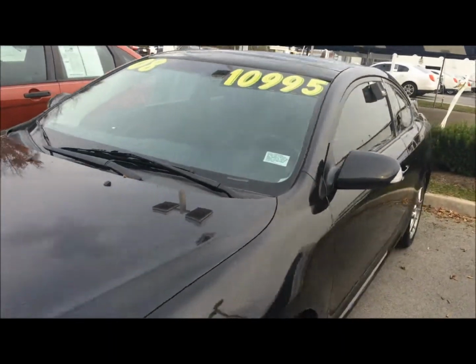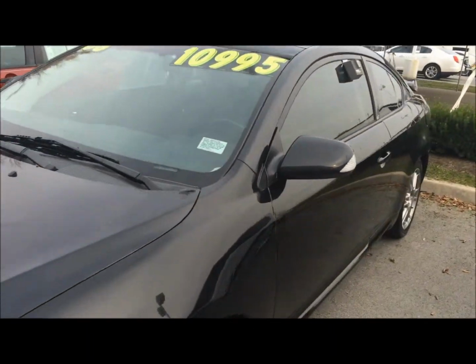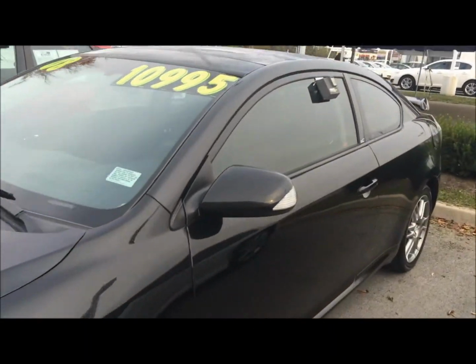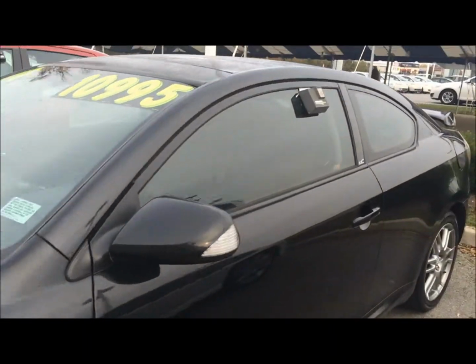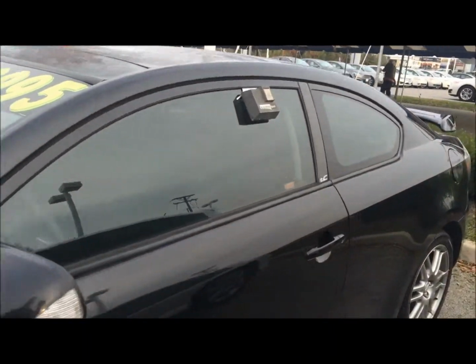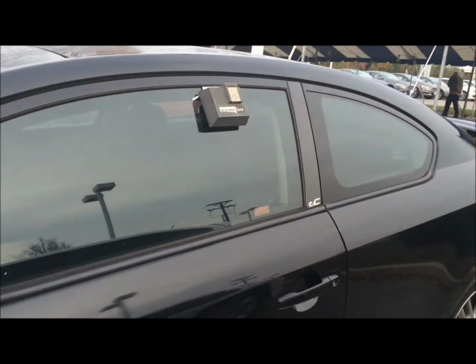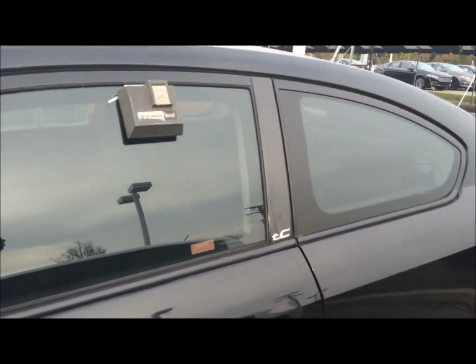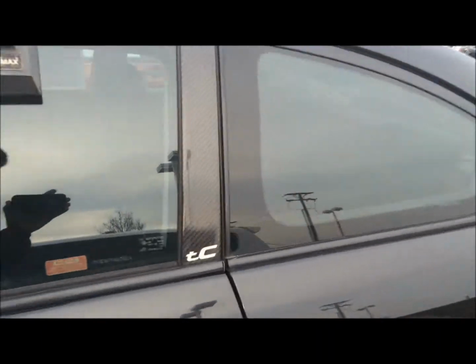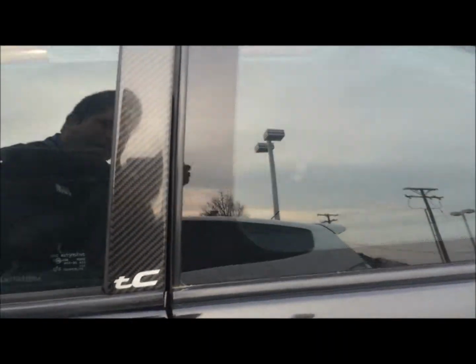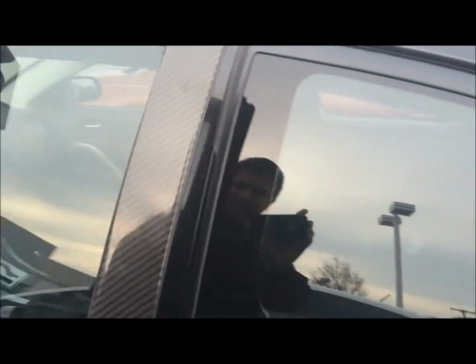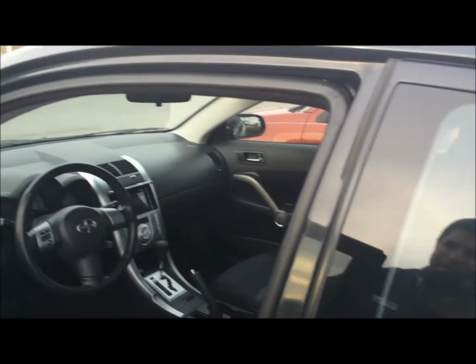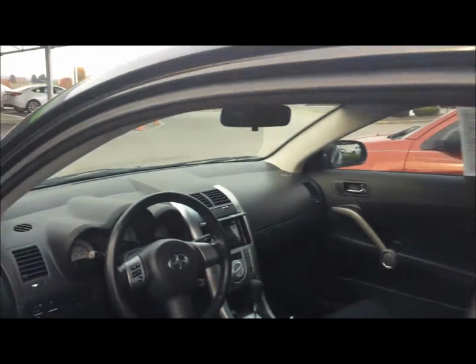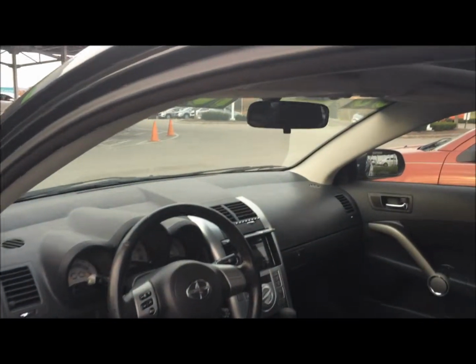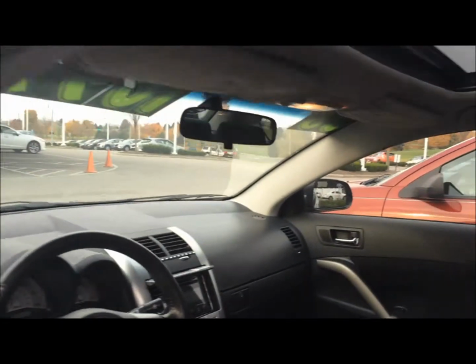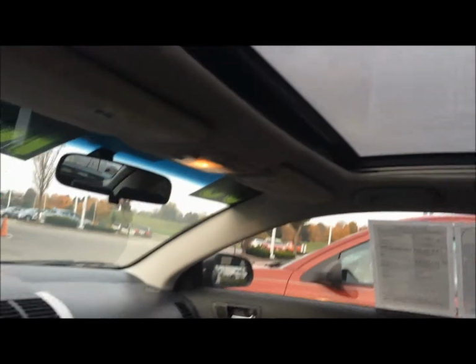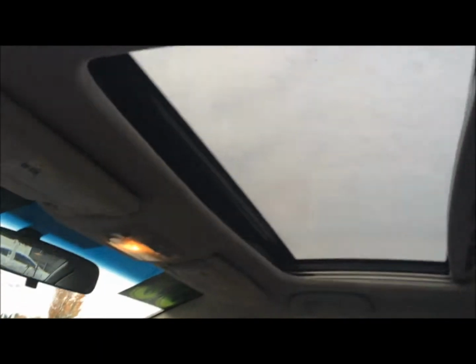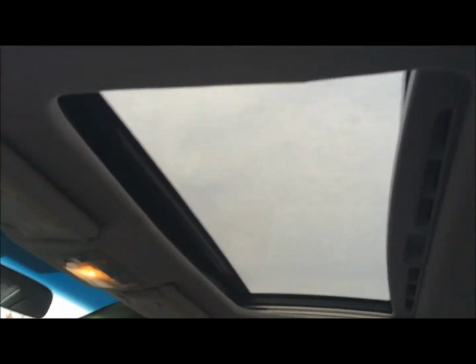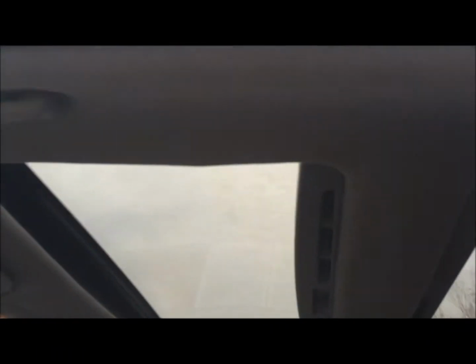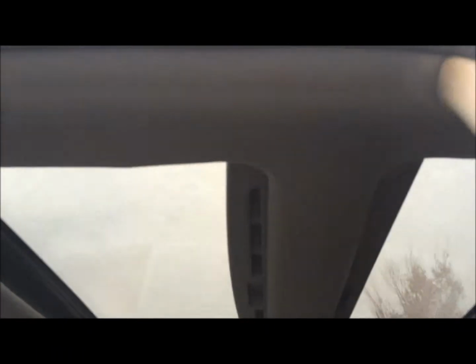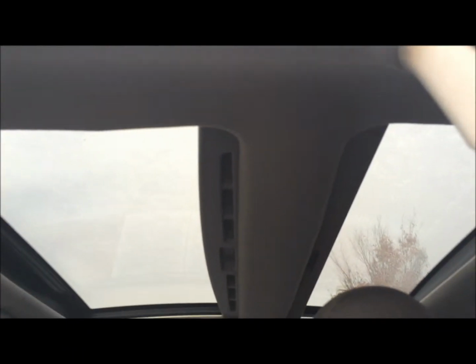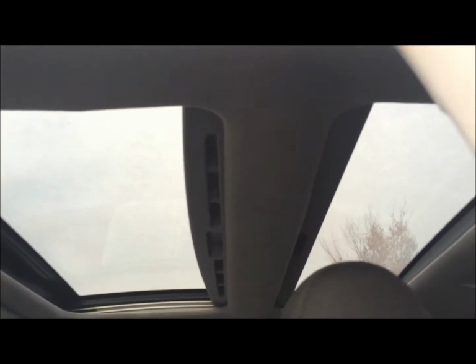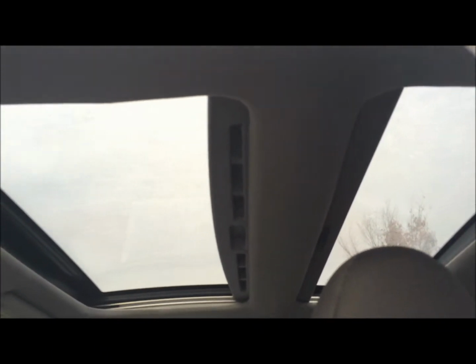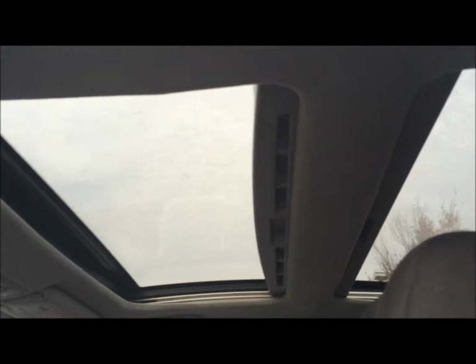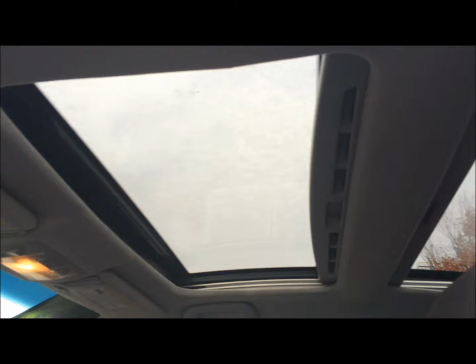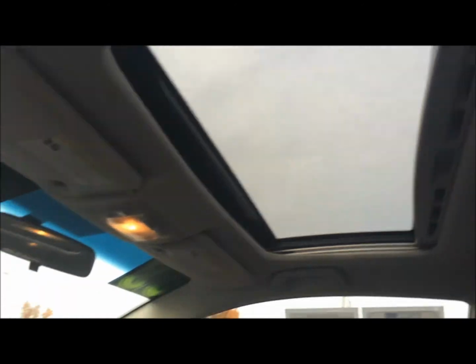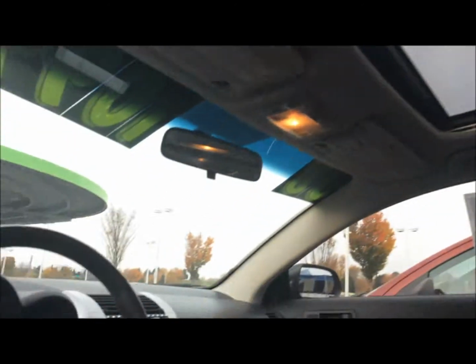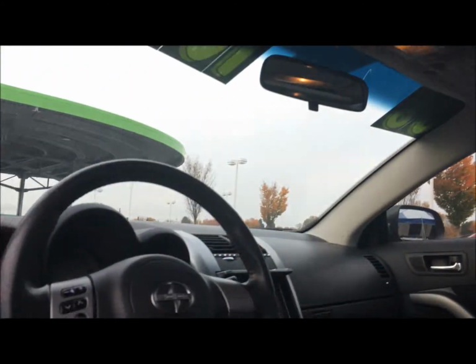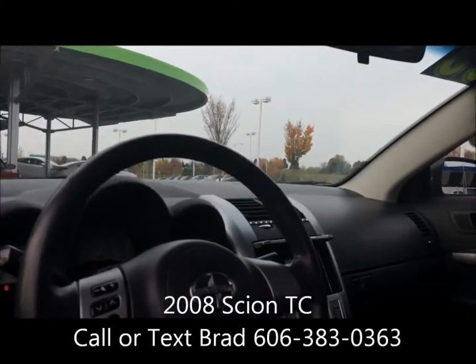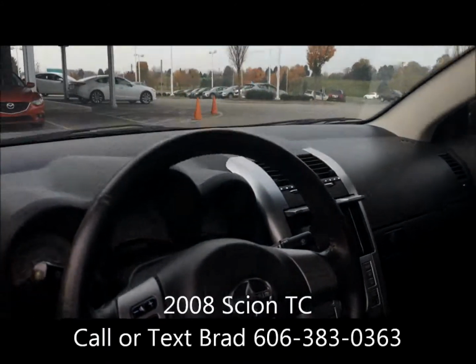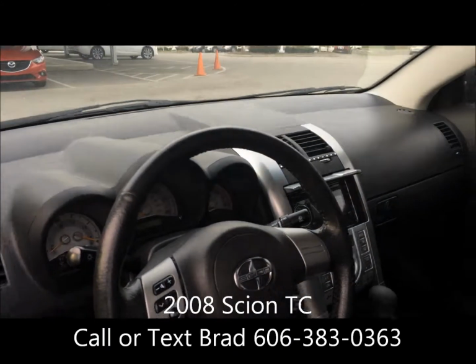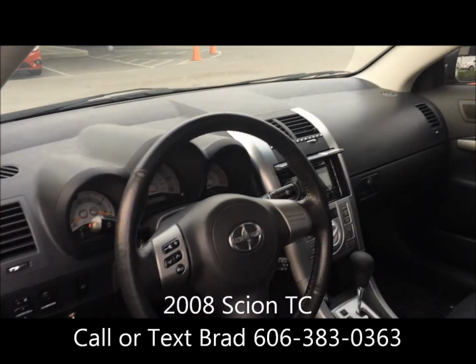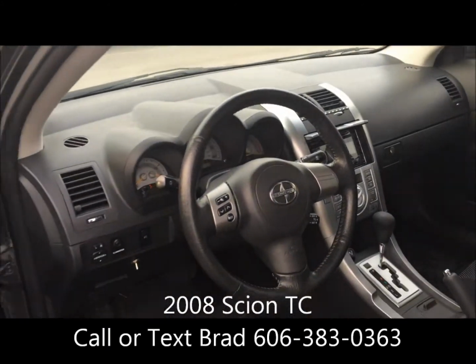I'll show you that. And again, power windows, door locks. There's the dual panel moonroof — really opens up the interior inside here. Nice Pioneer sound system.